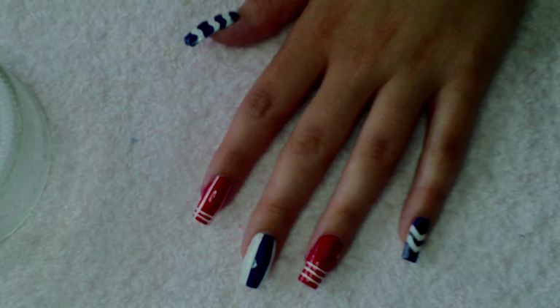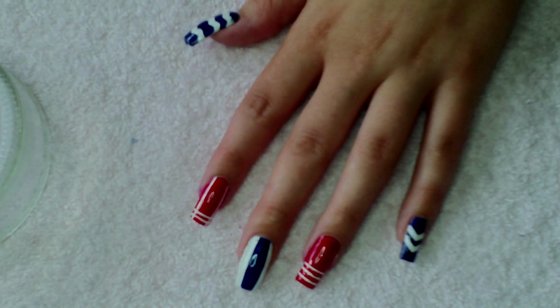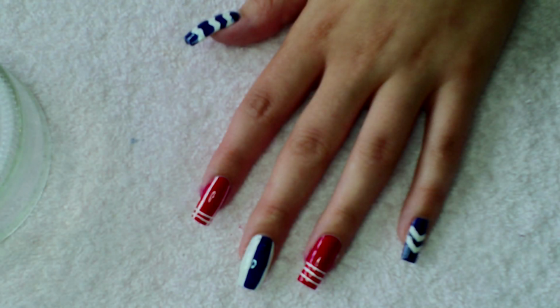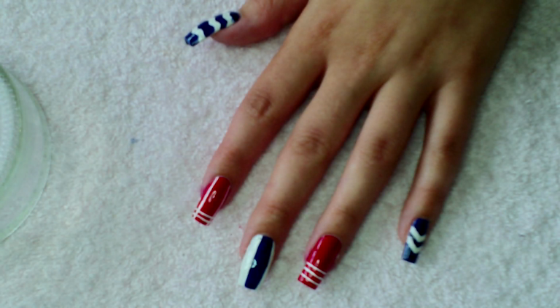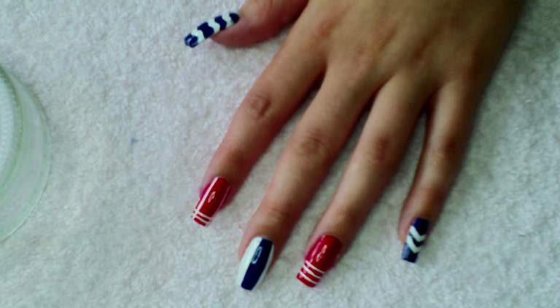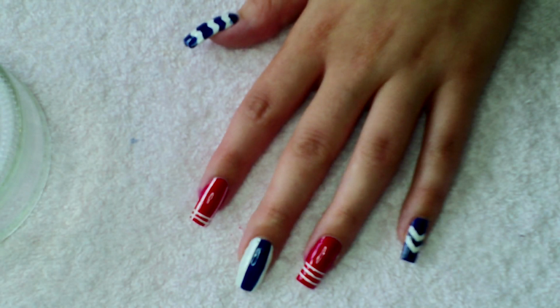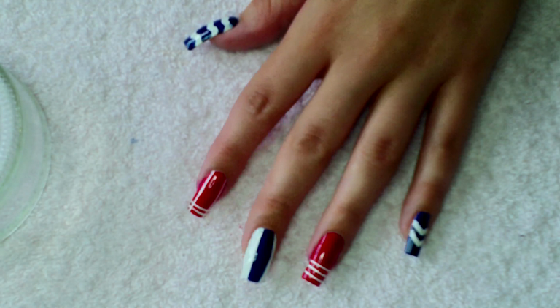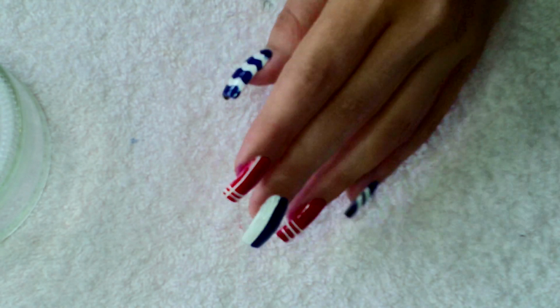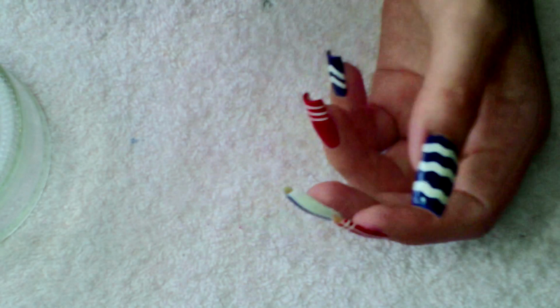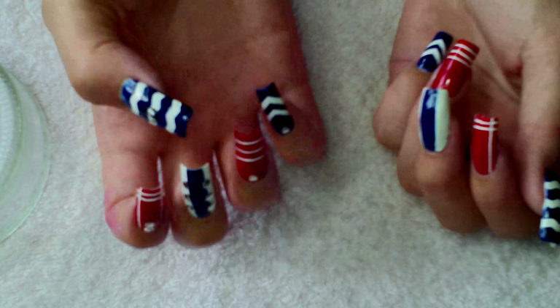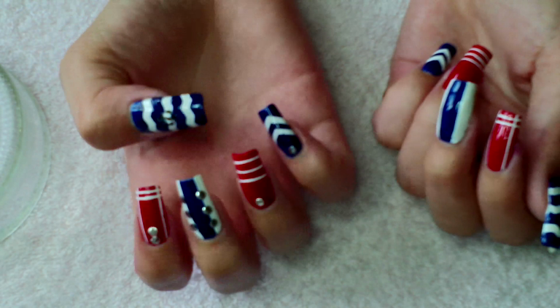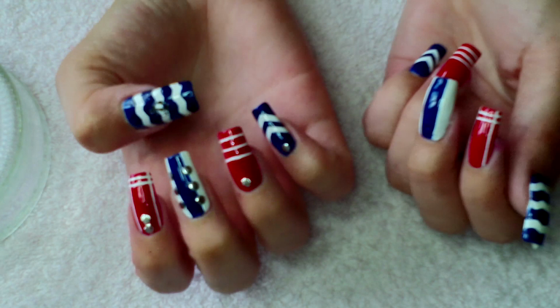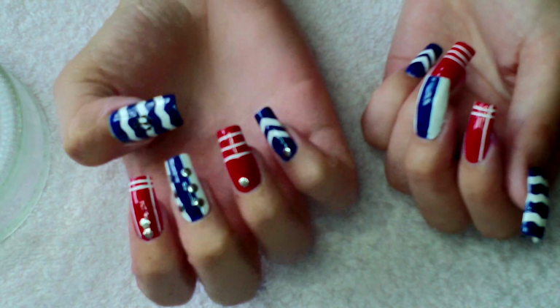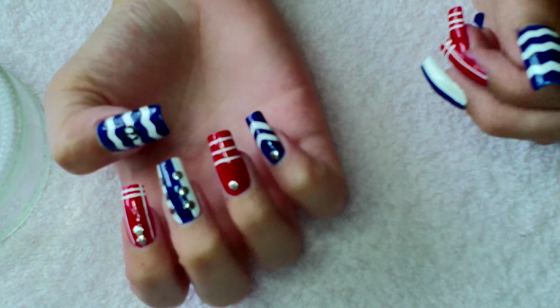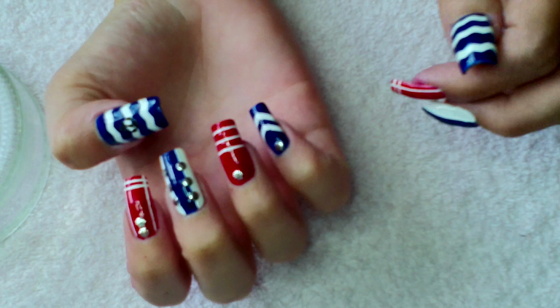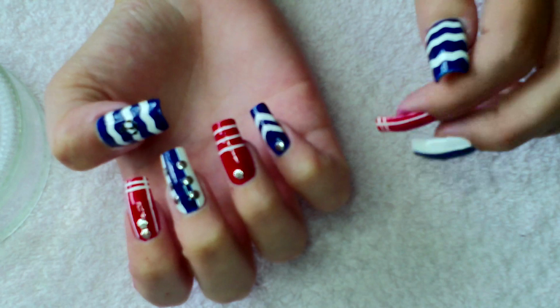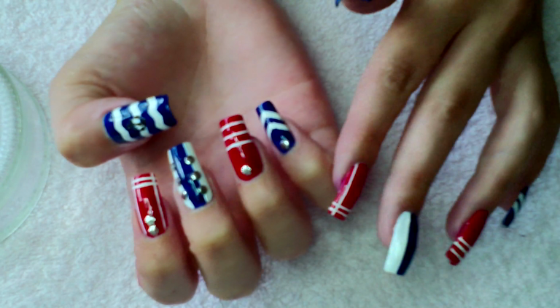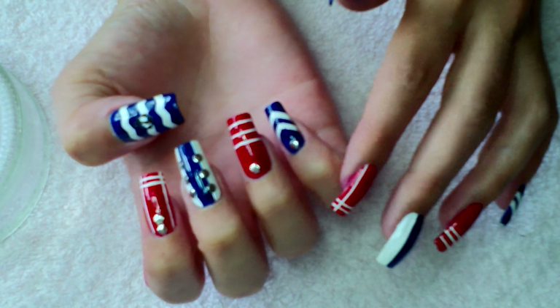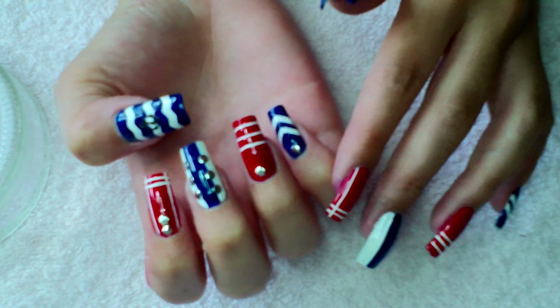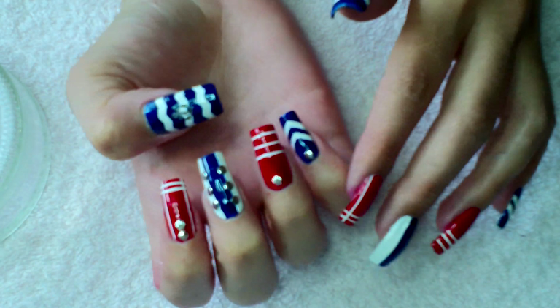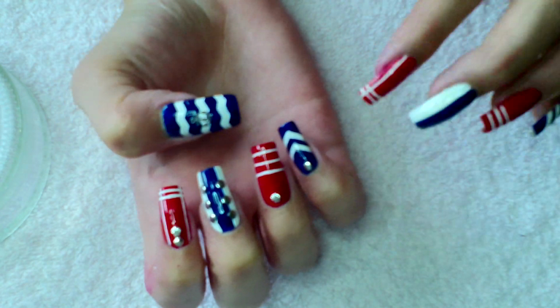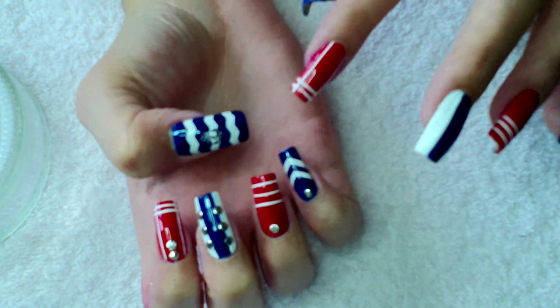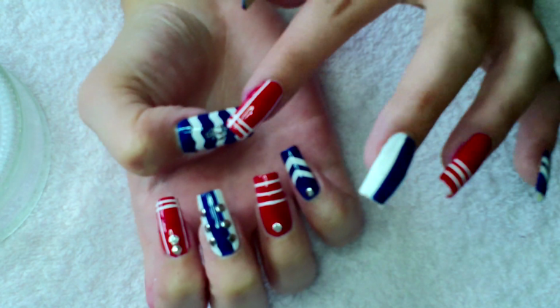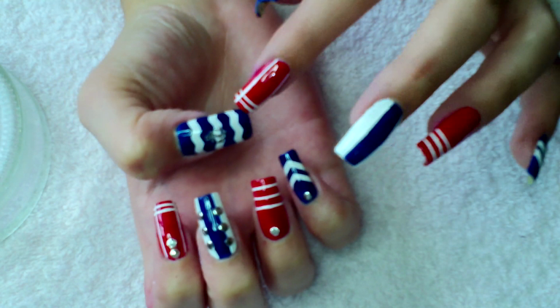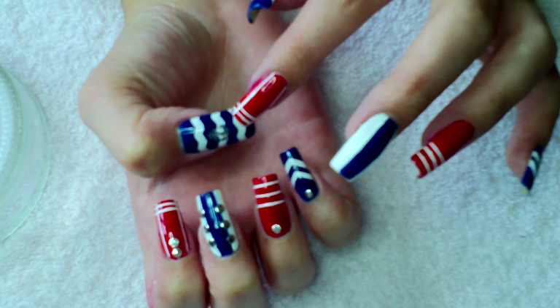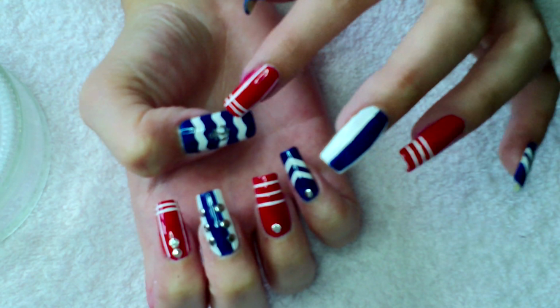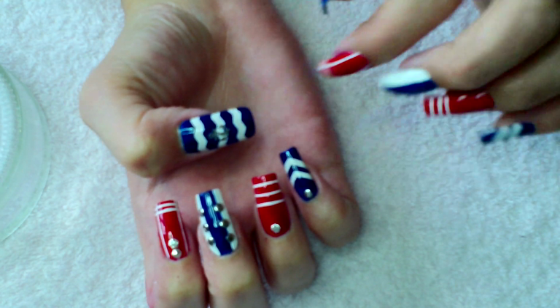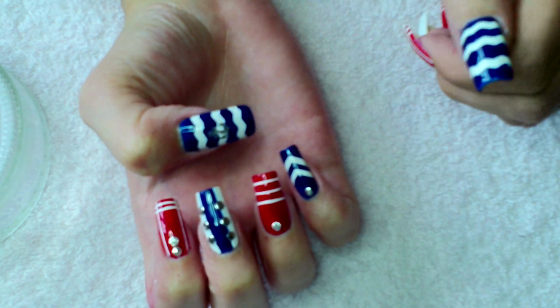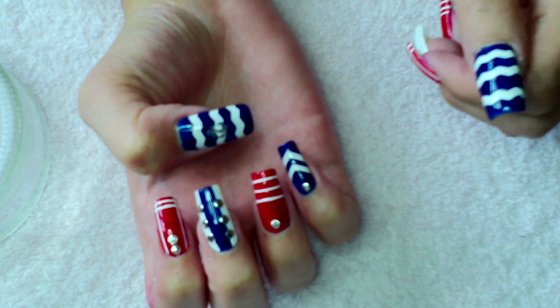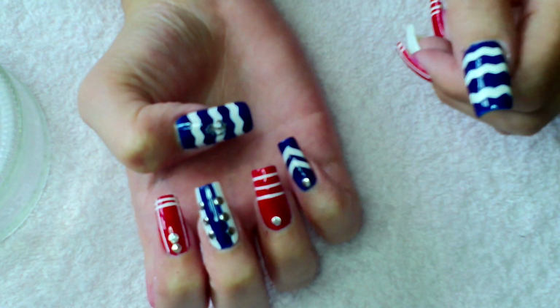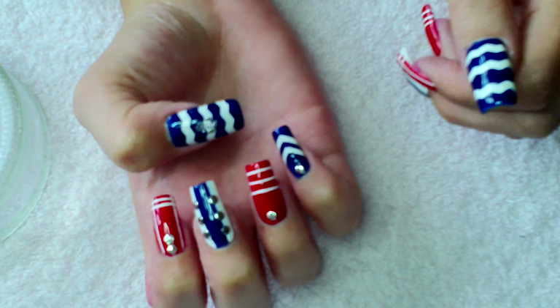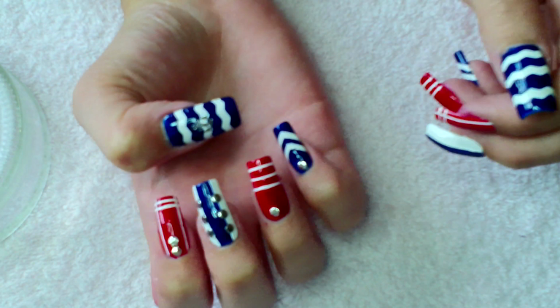To finish this design off, we're going to place some studs and shells, and there's an anchor on my thumbnail there.